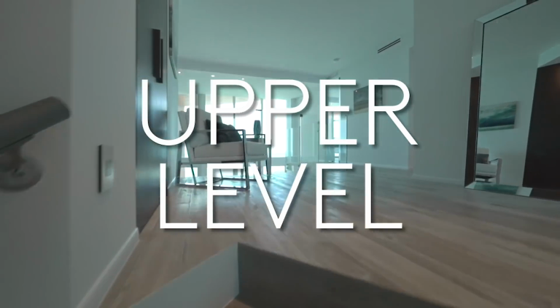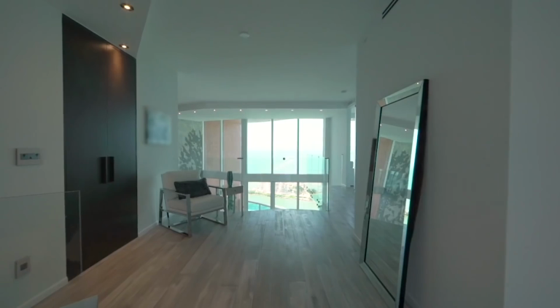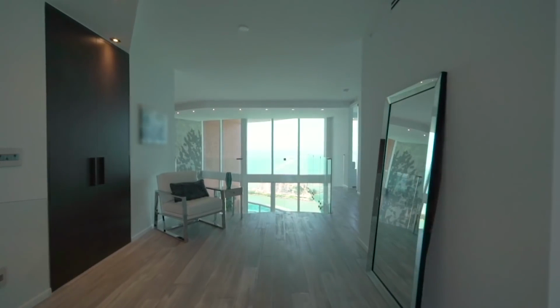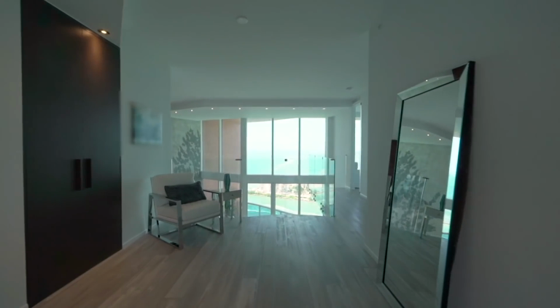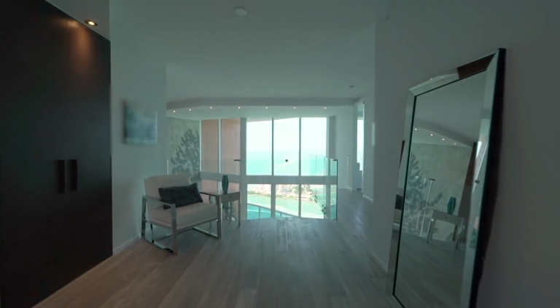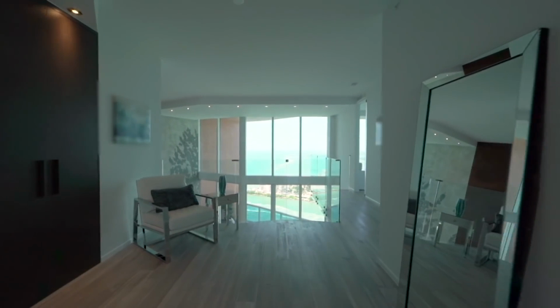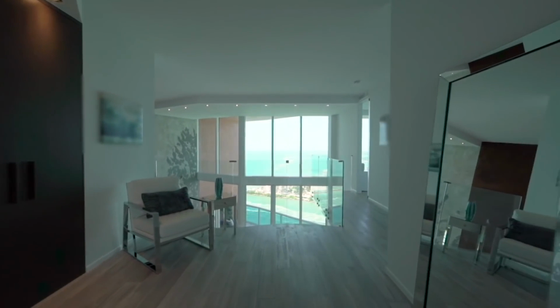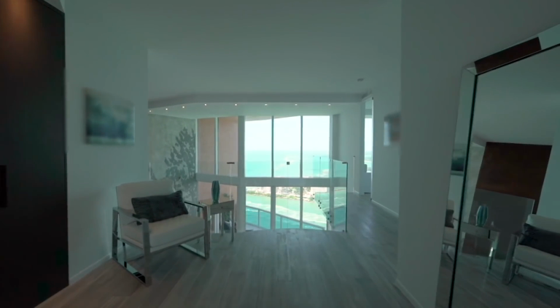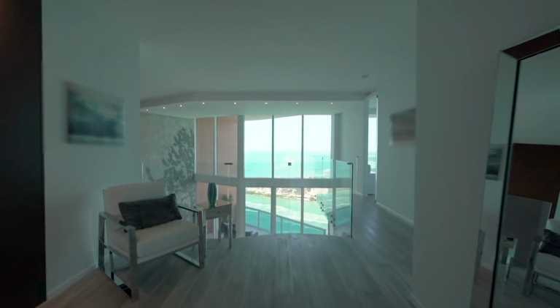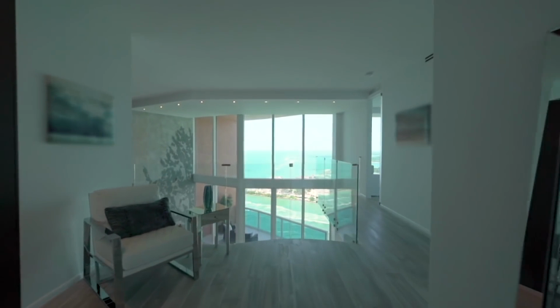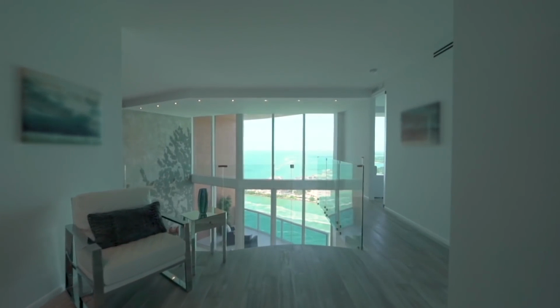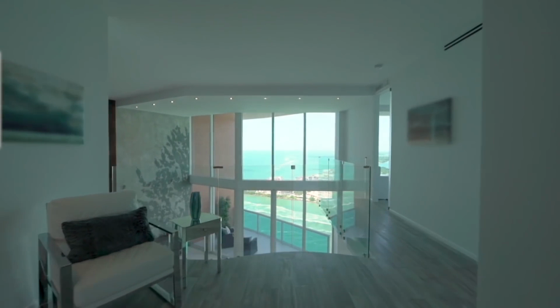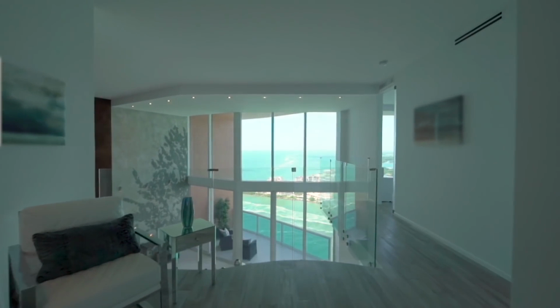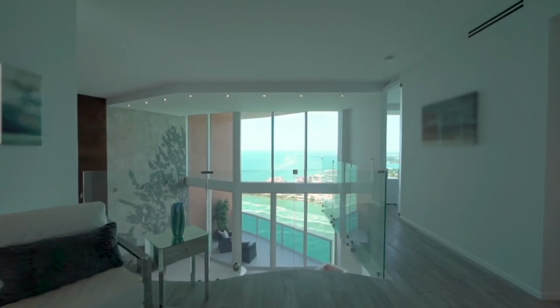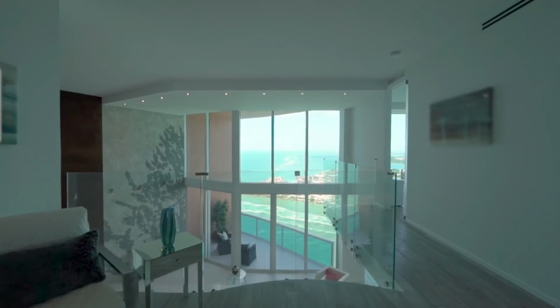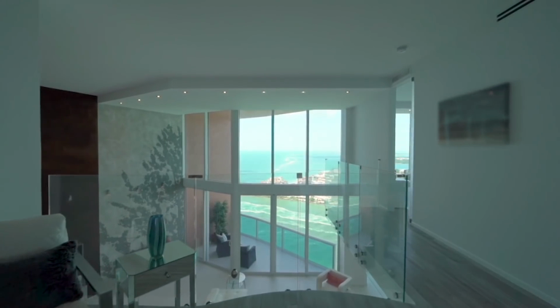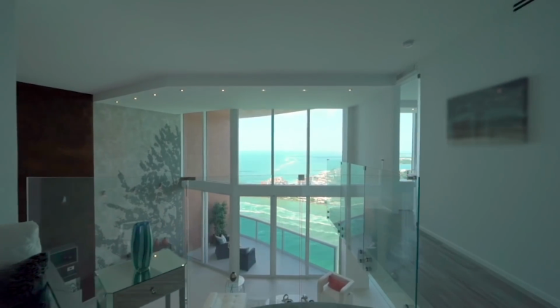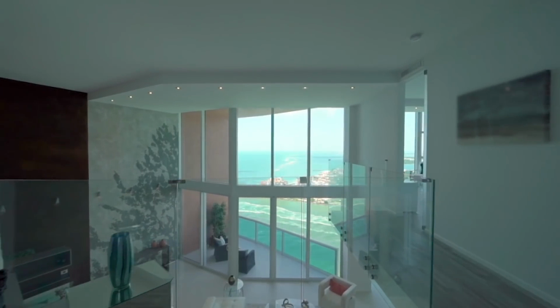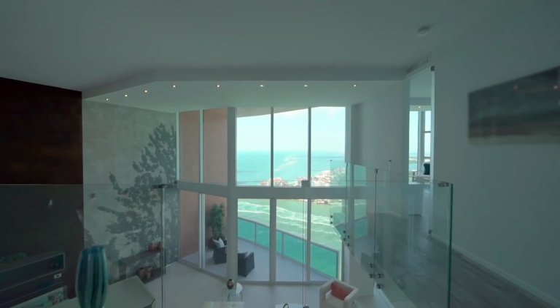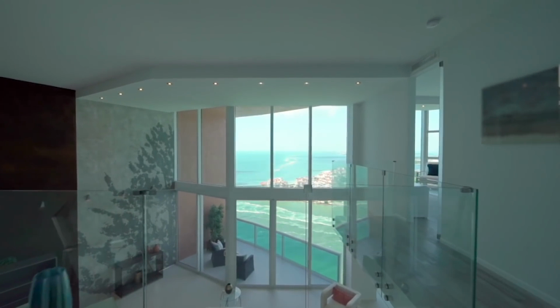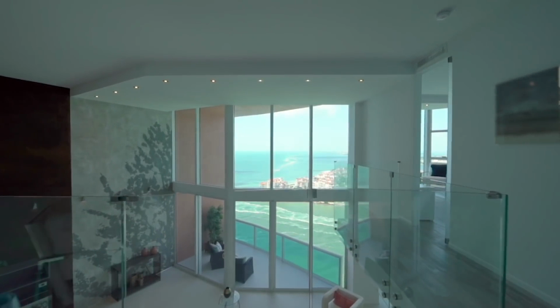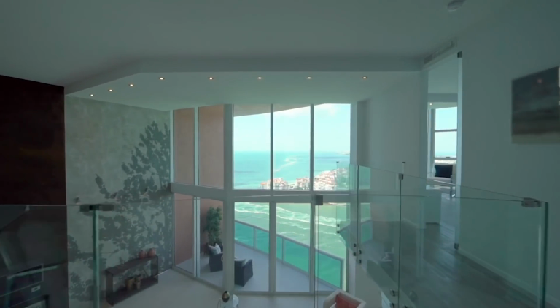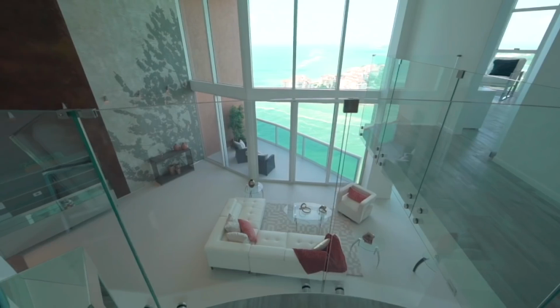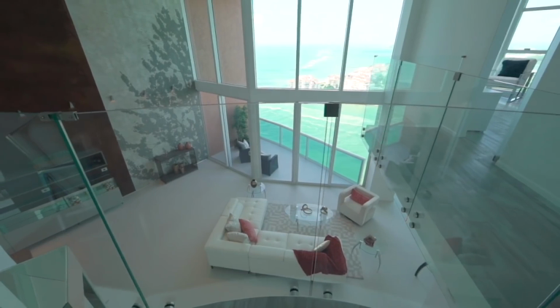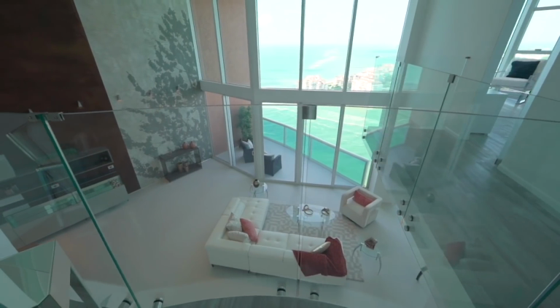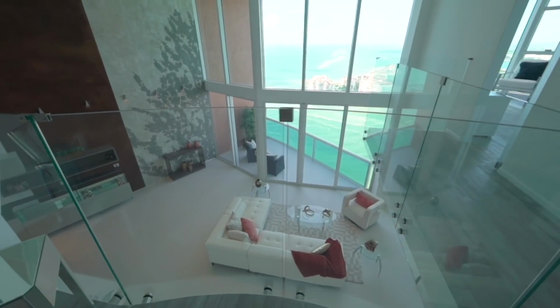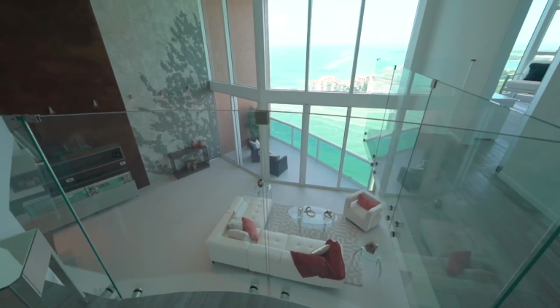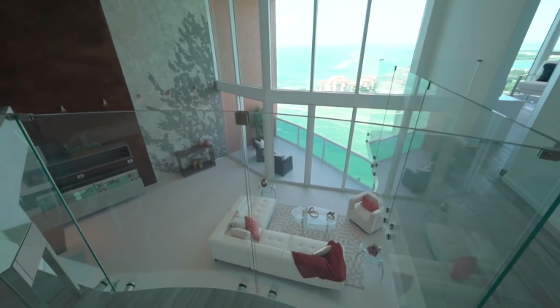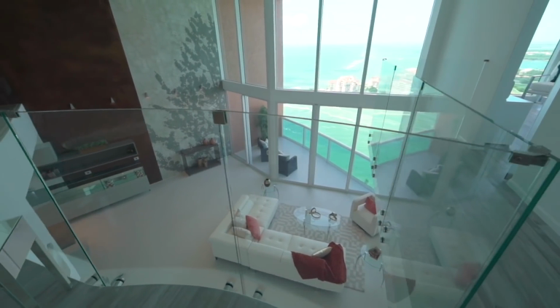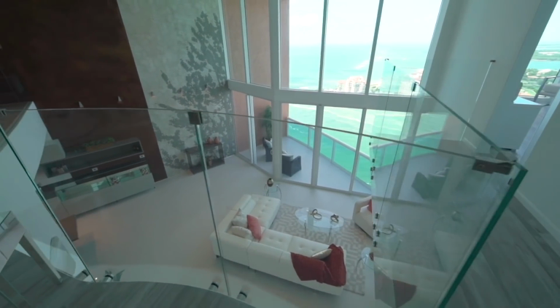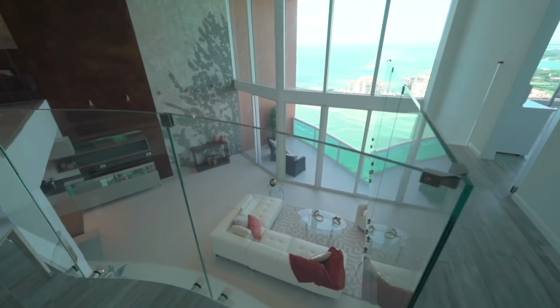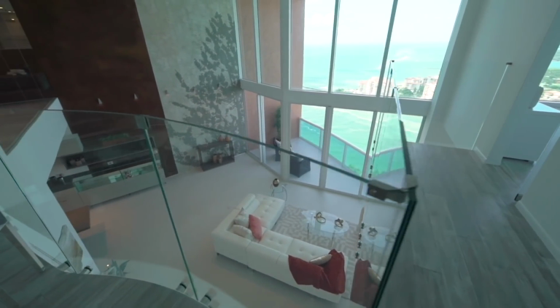As you ascend the floating staircase and land at the top, you're greeted with unobstructed views of the ocean and Fisher Island — it's simply breathtaking.